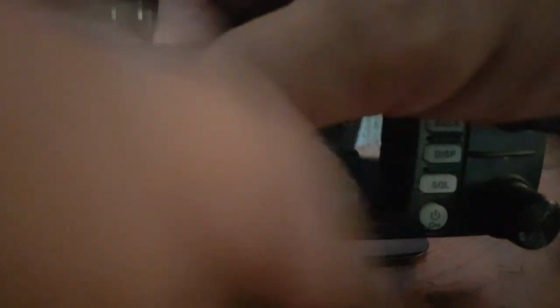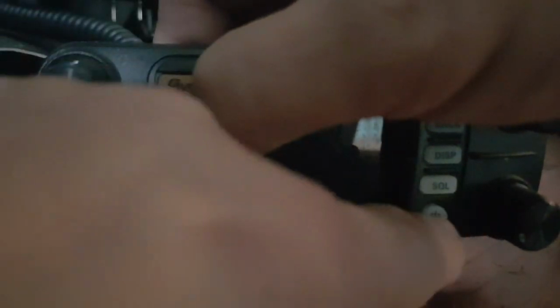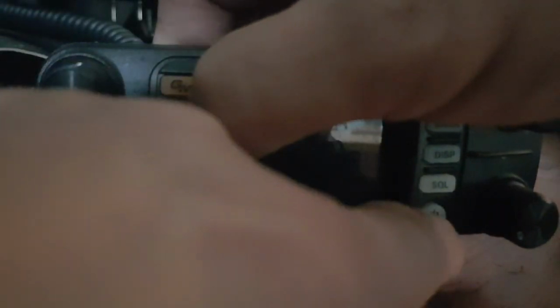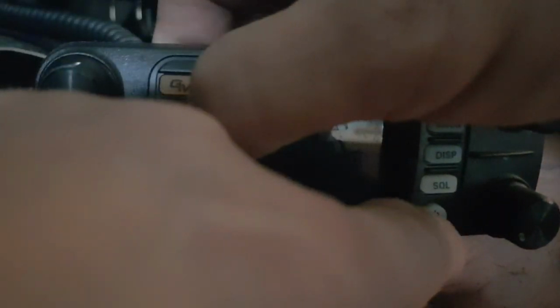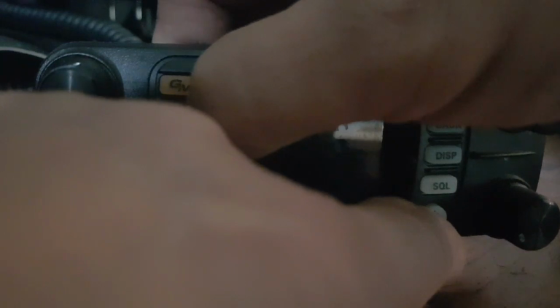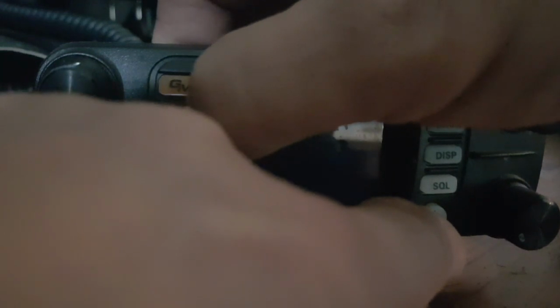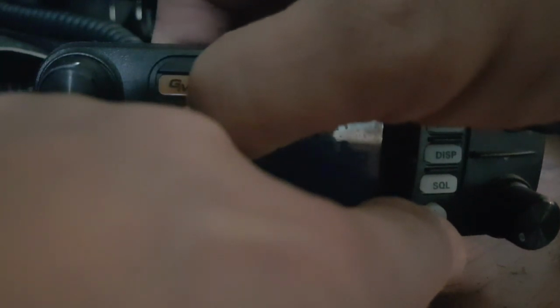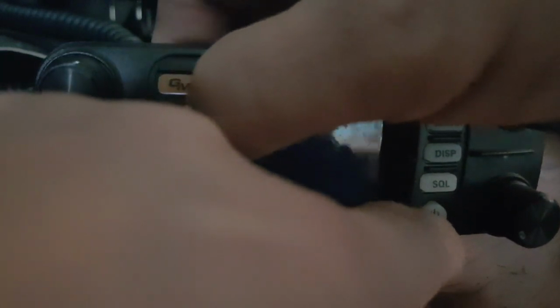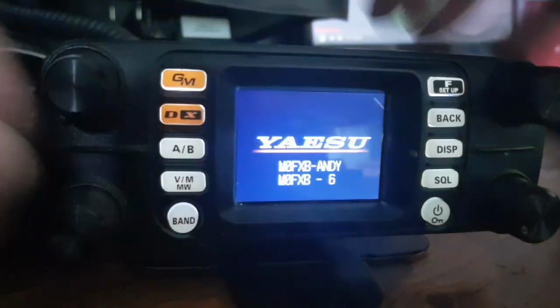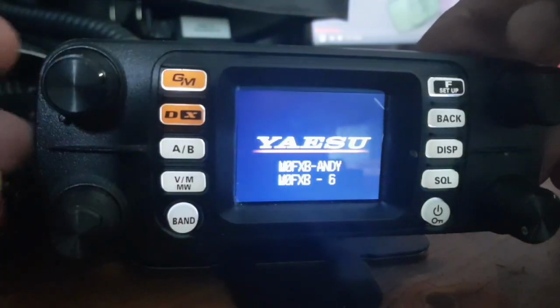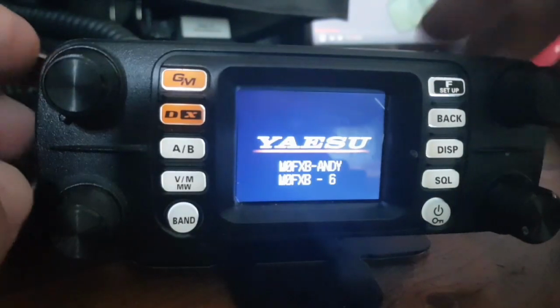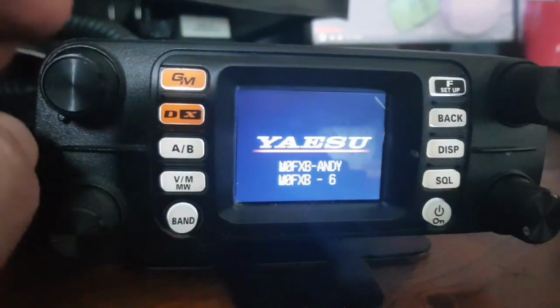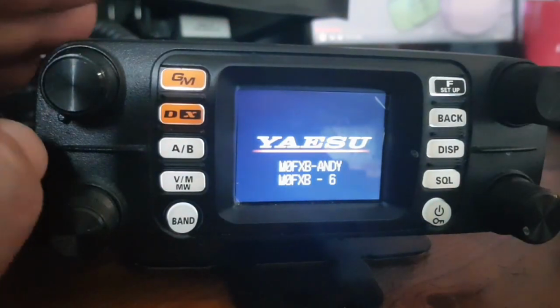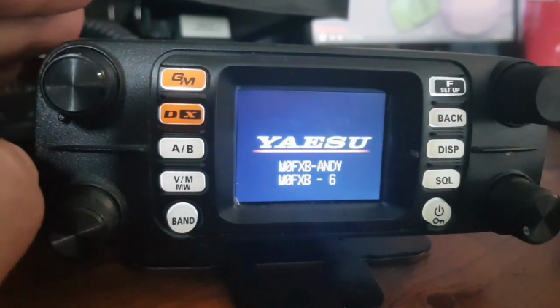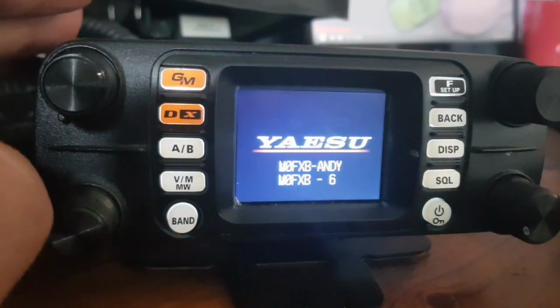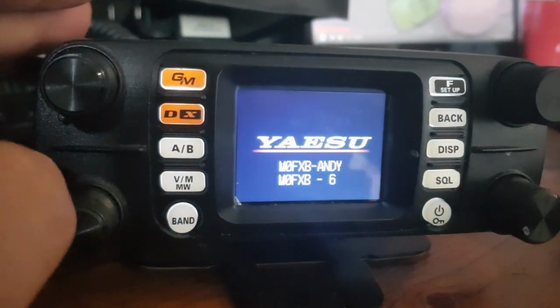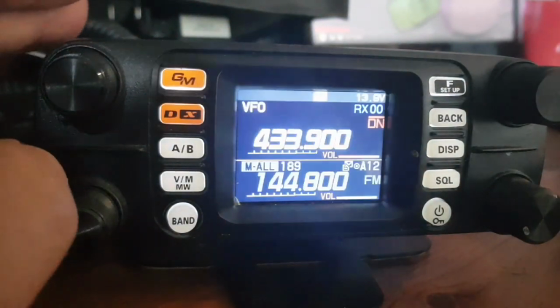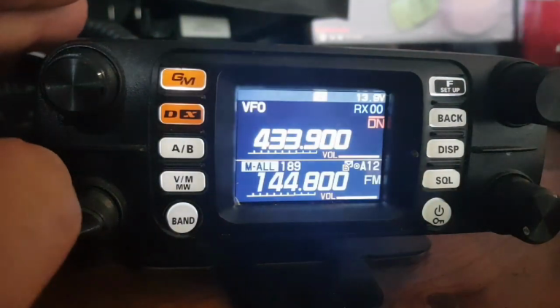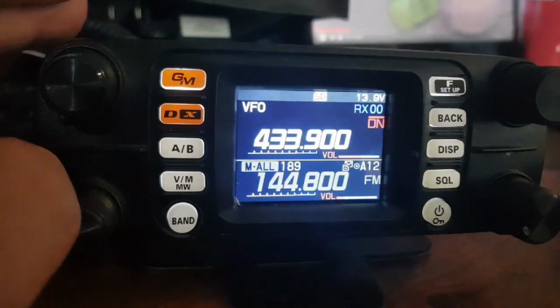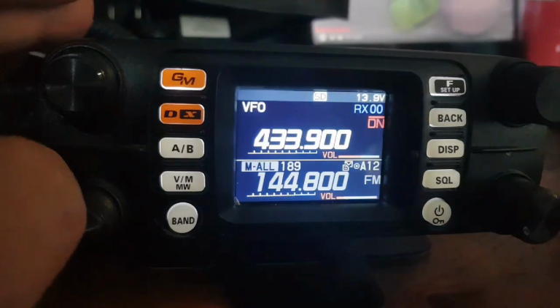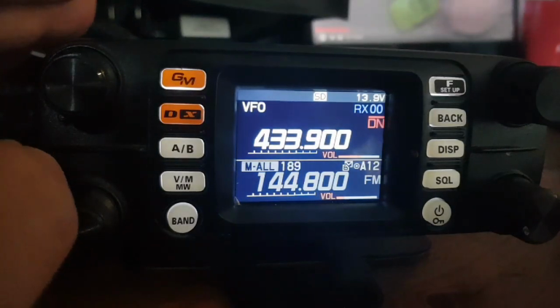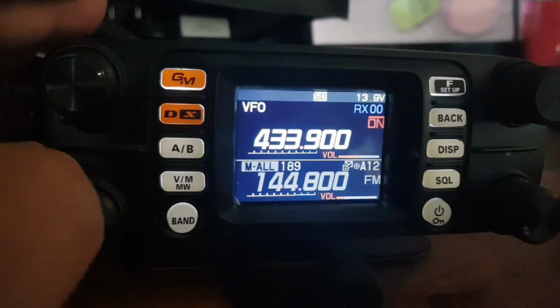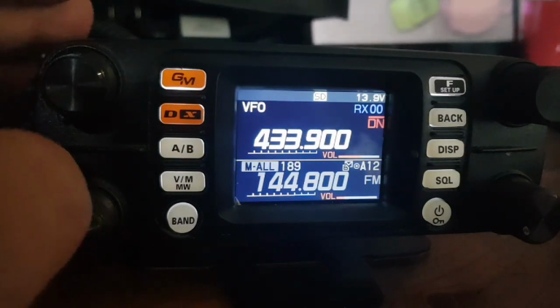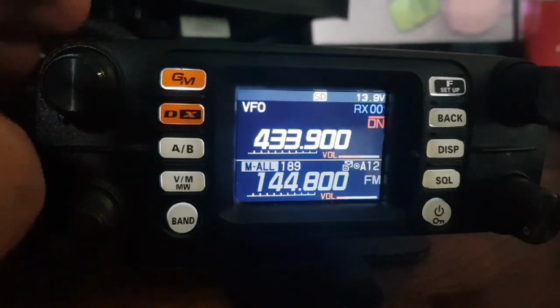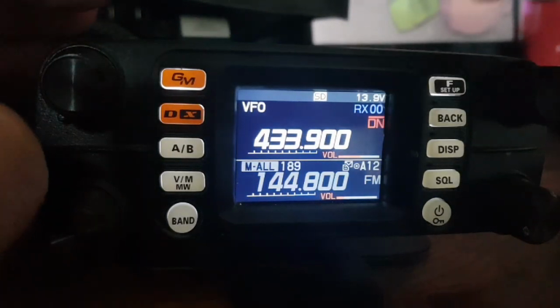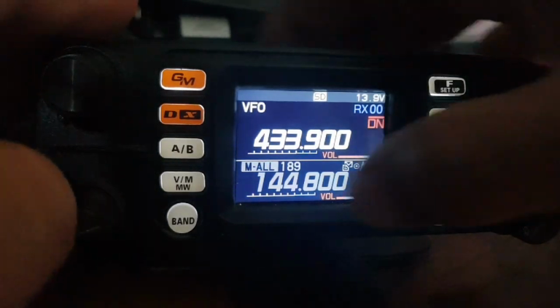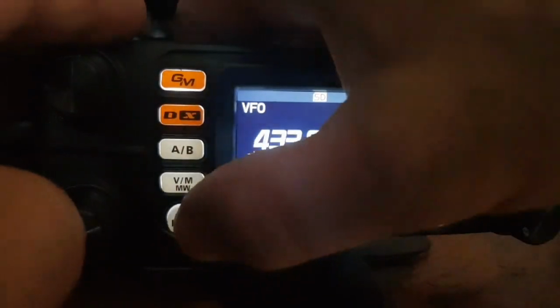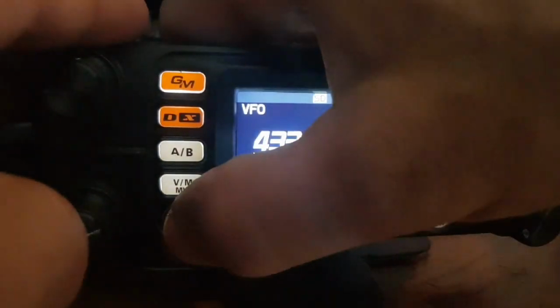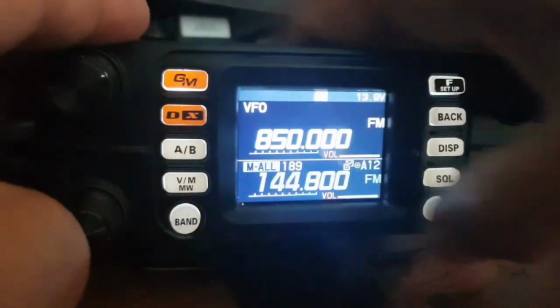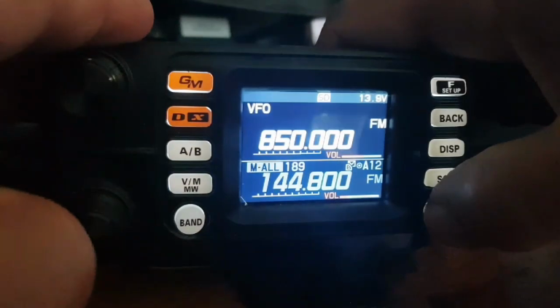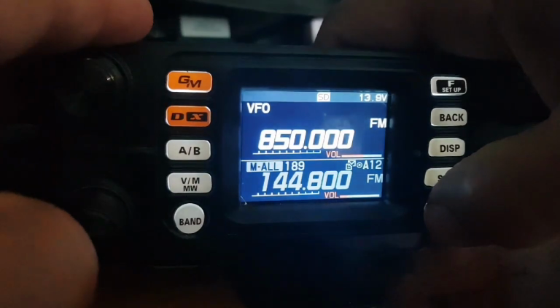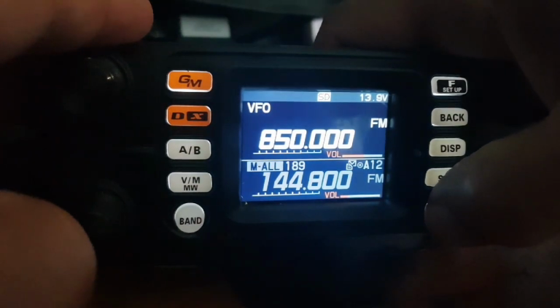To come out of PDN mode, turn it off, hold DX again, and just do the opposite — turn it on again, and then you've come out of that. If you want to put it in HRI mode, you hold the DX and the GM button, so turn it off...